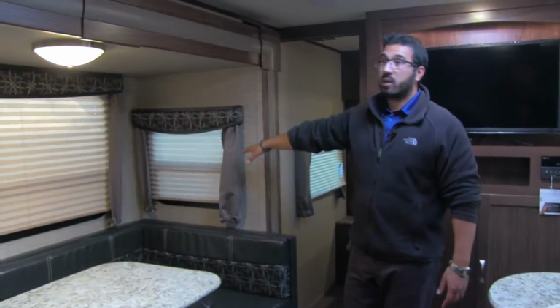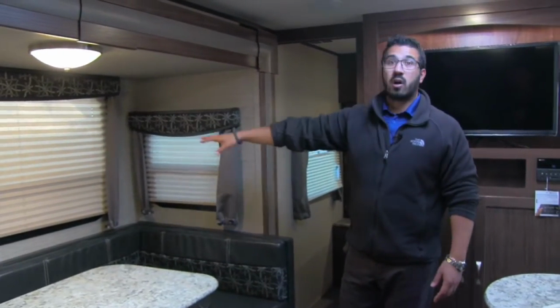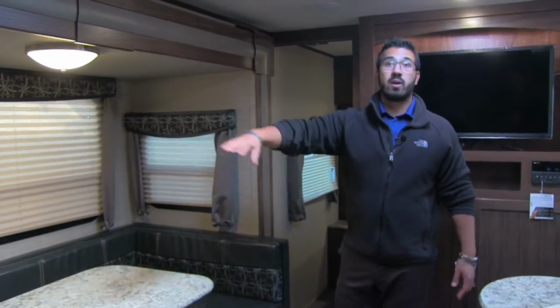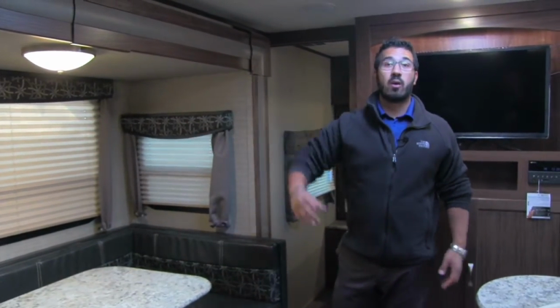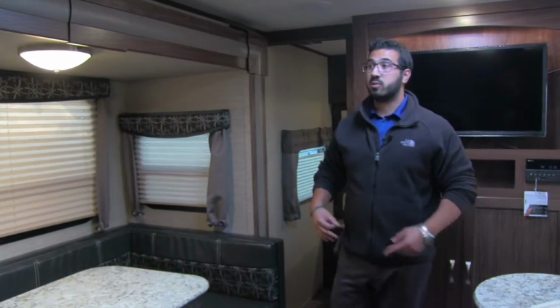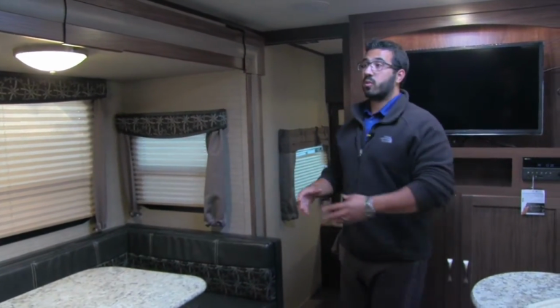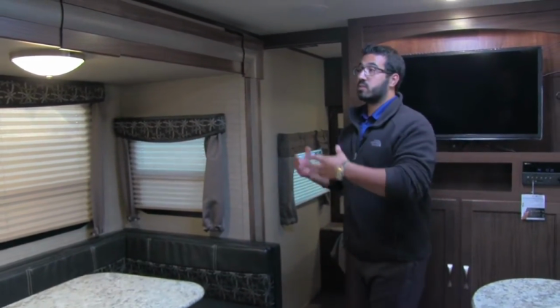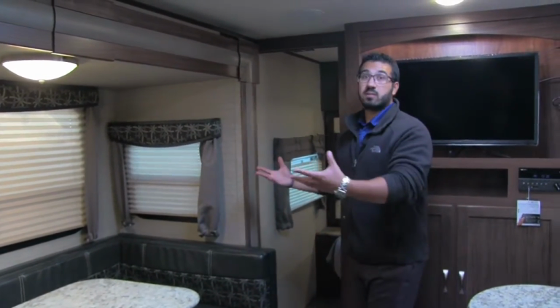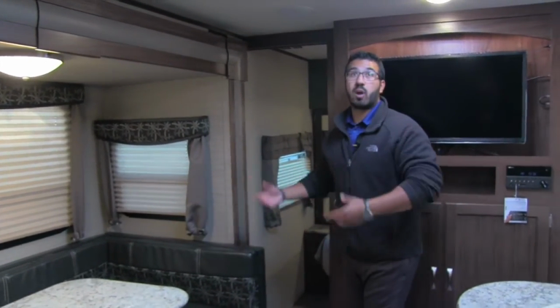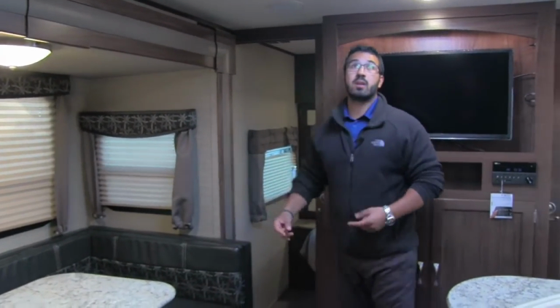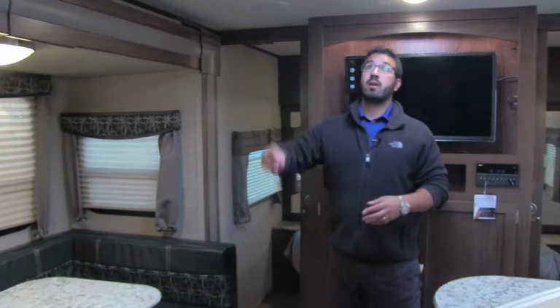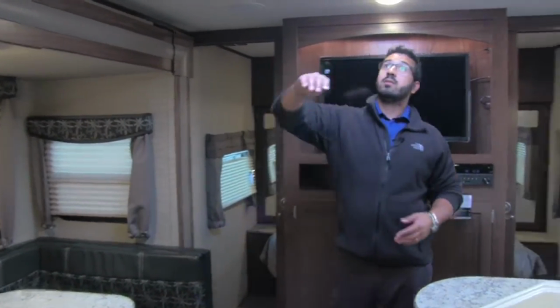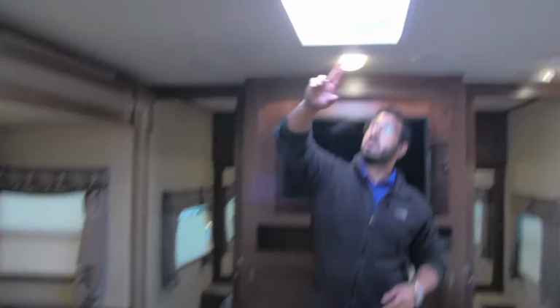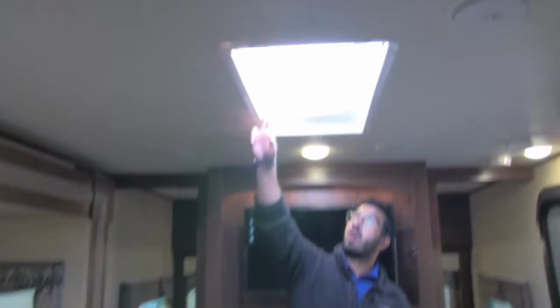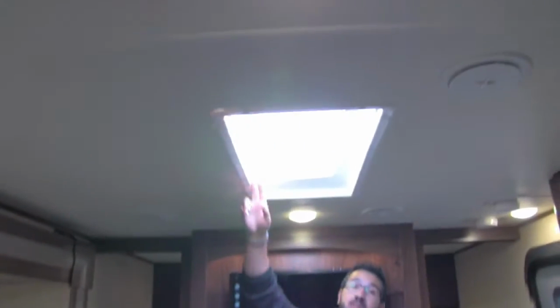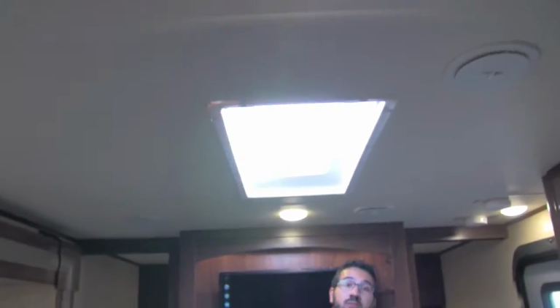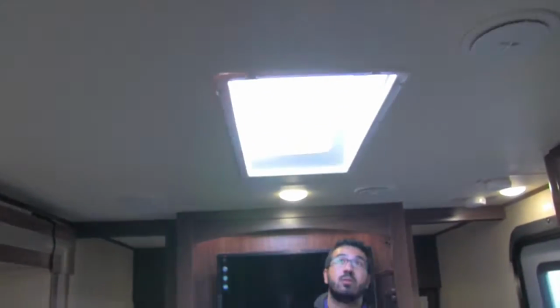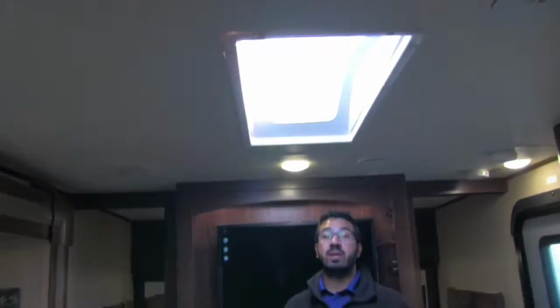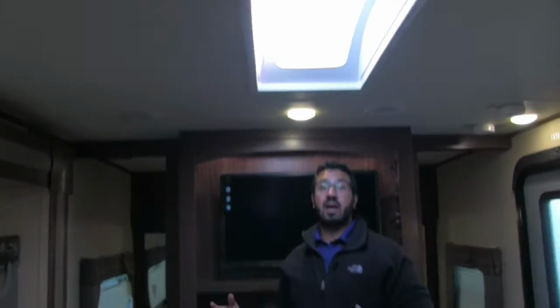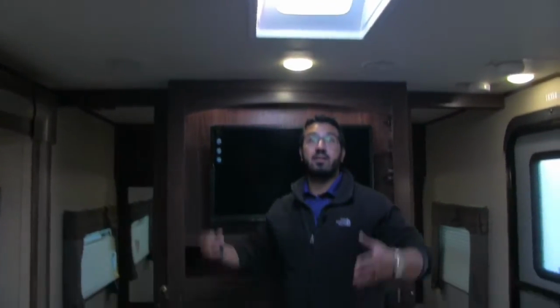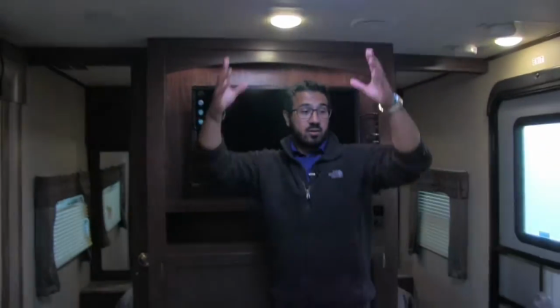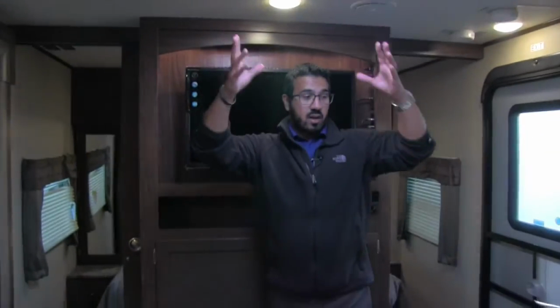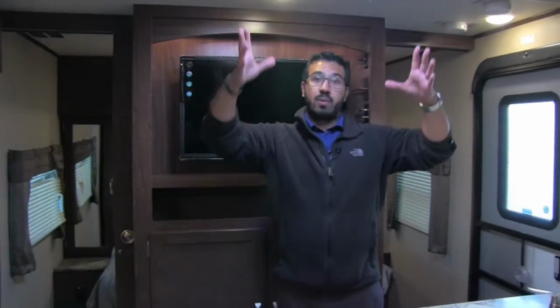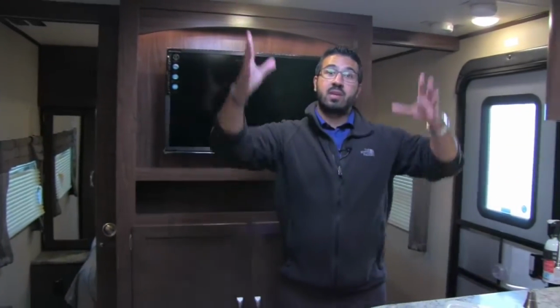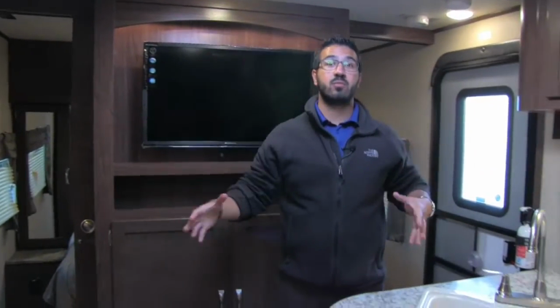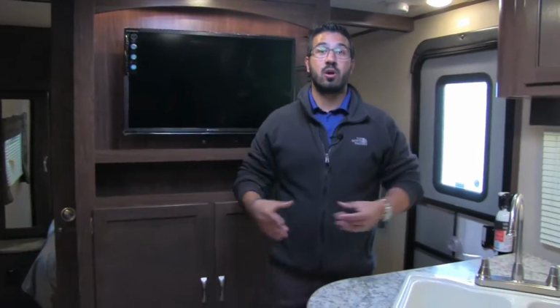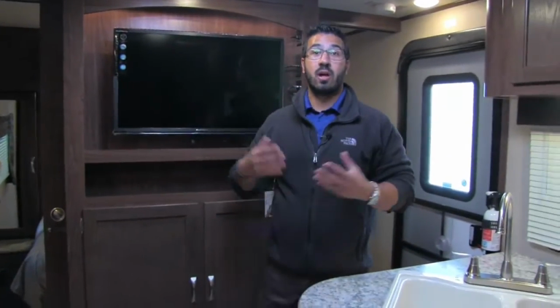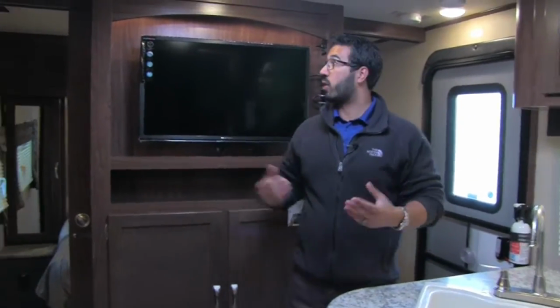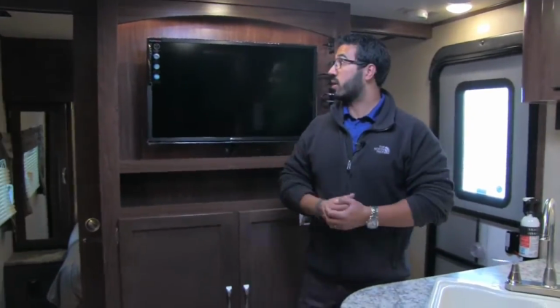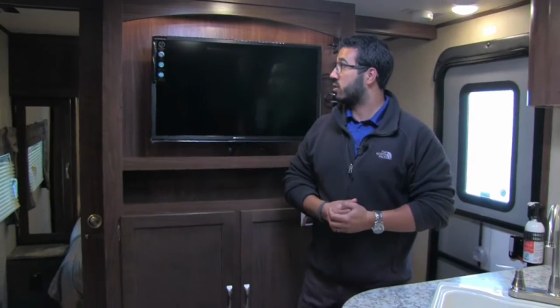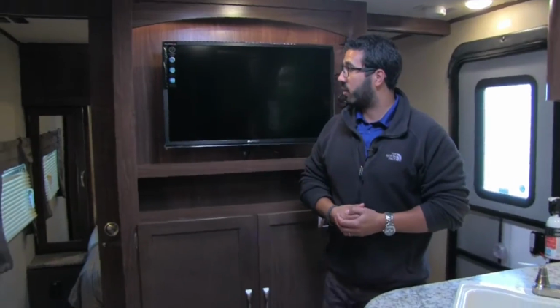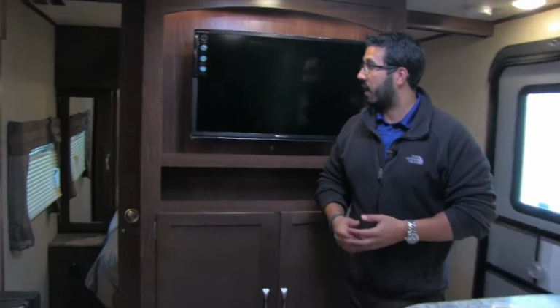Windows all the way around too, so it is nice and bright in here. And there's also a big skylight above the kitchen area, which also helps brighten the coach up during the day.